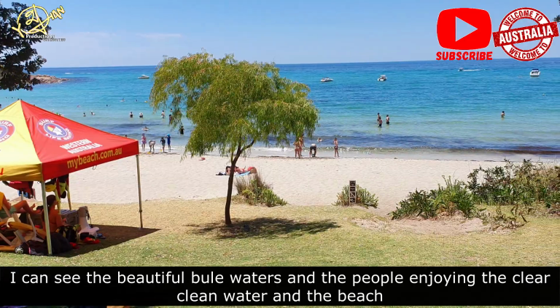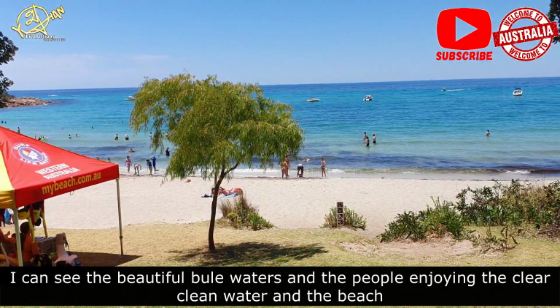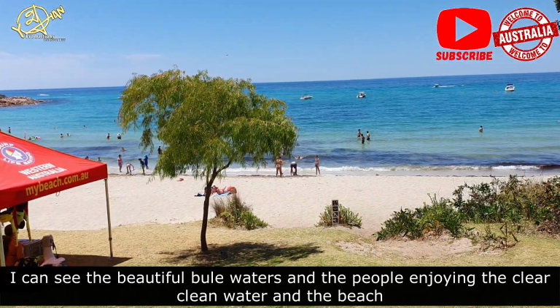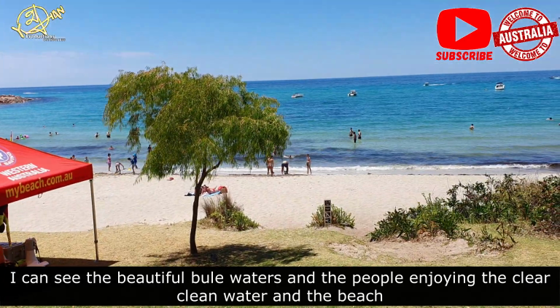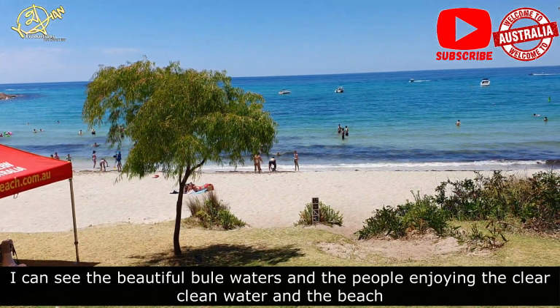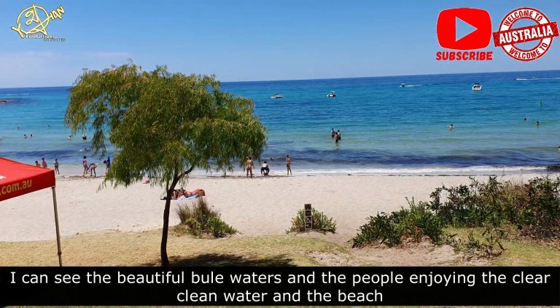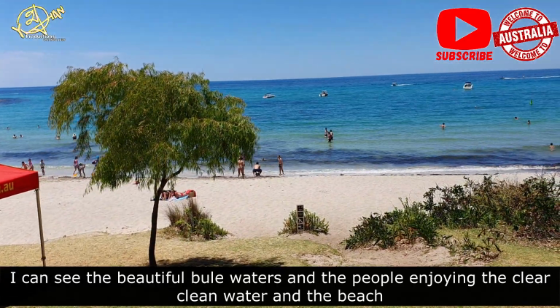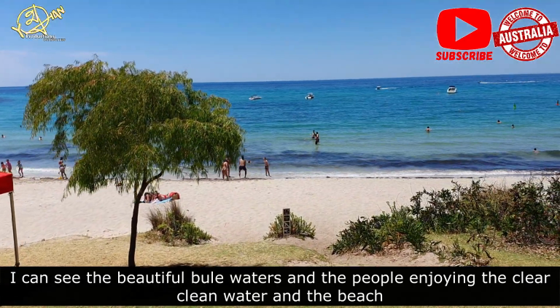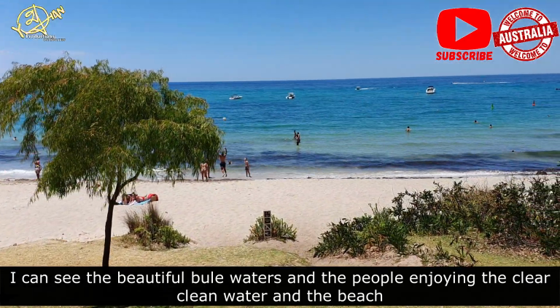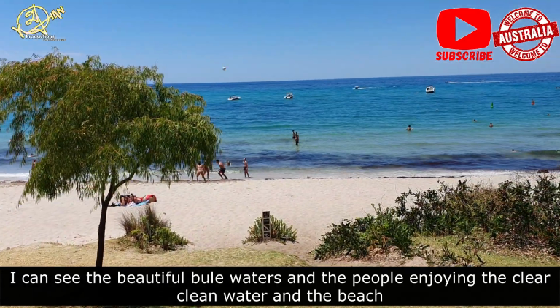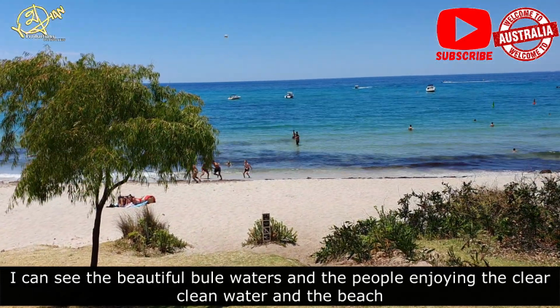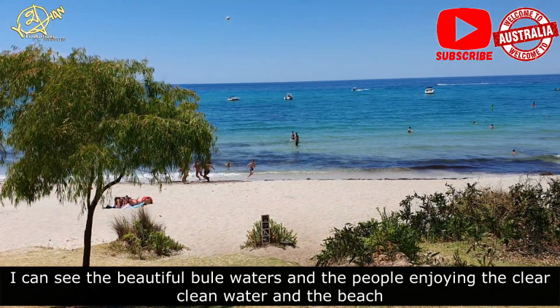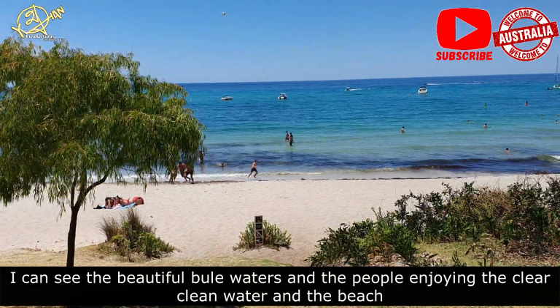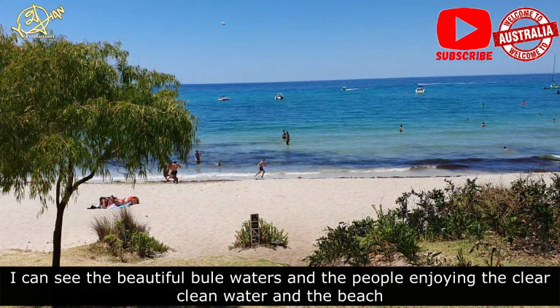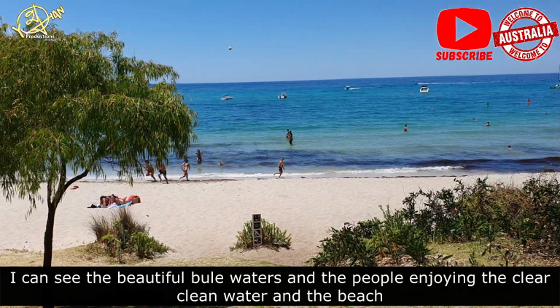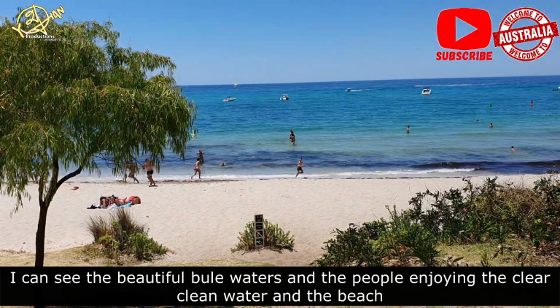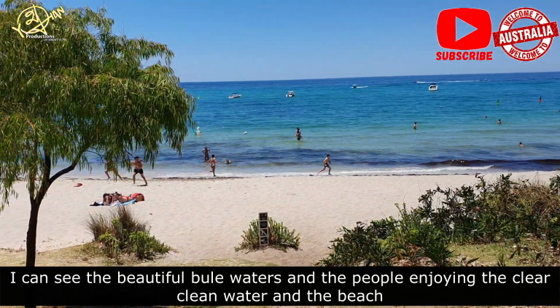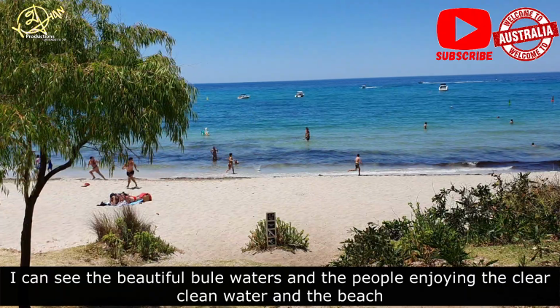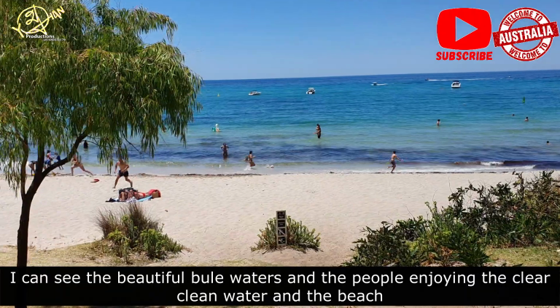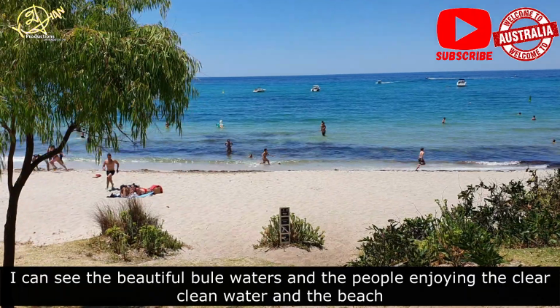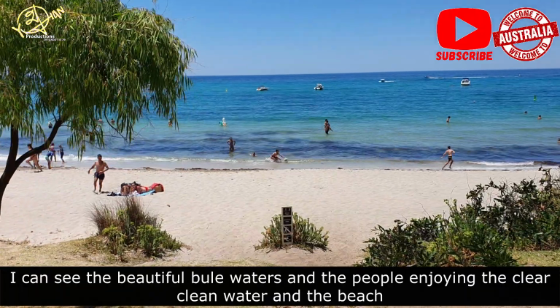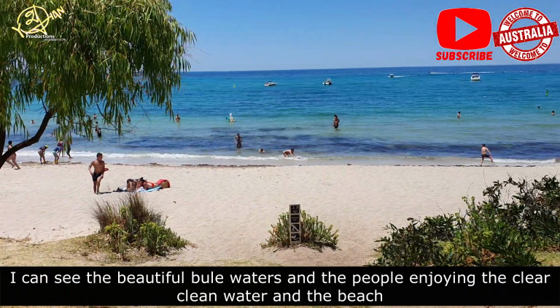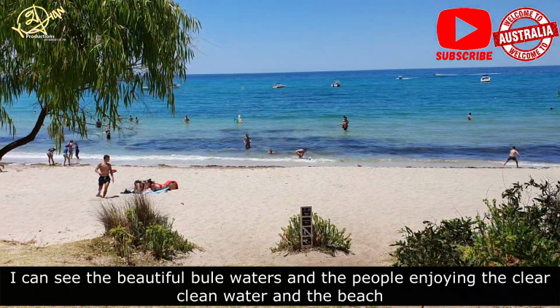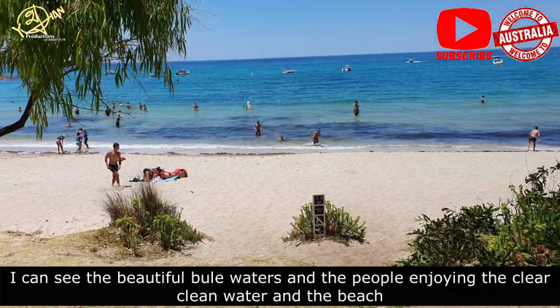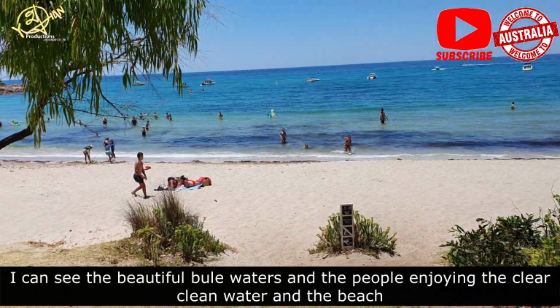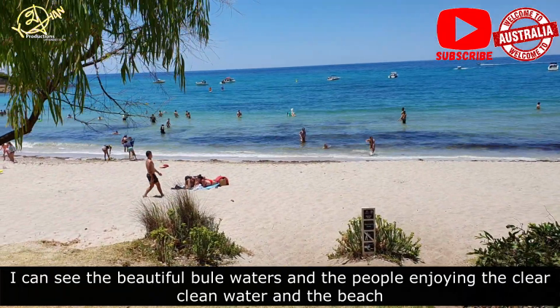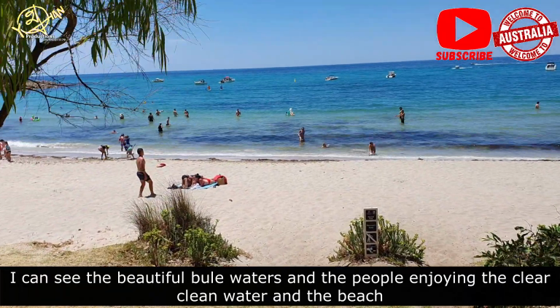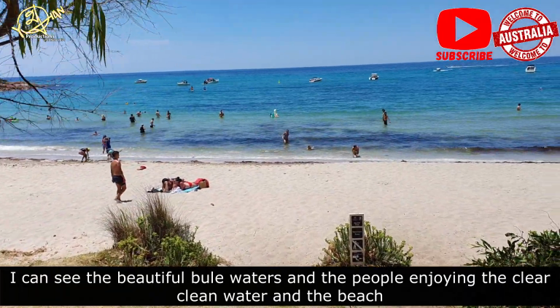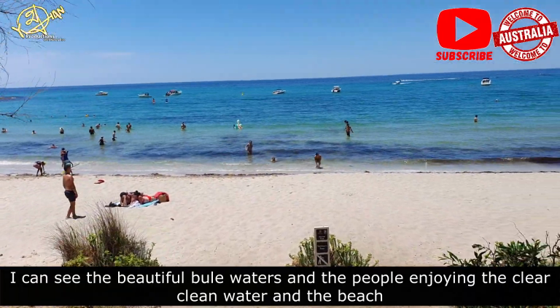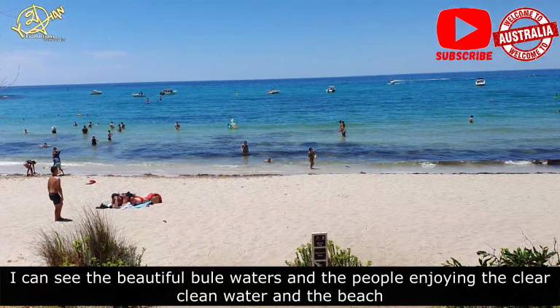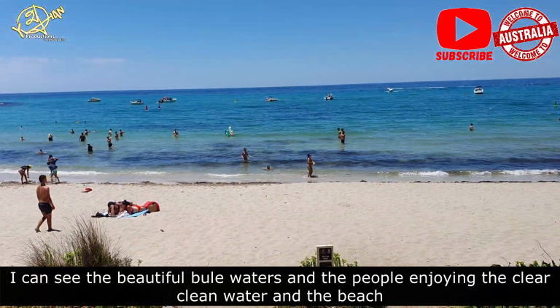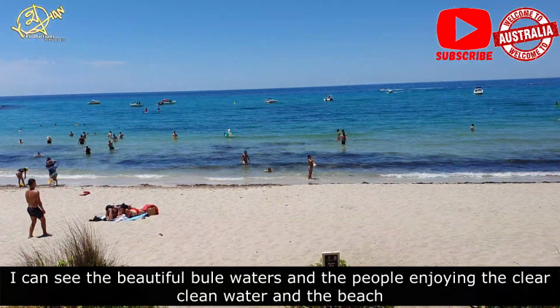I got to see the beach a little bit more clearly. I got to see the boat ride at these places. This is the boat riding.